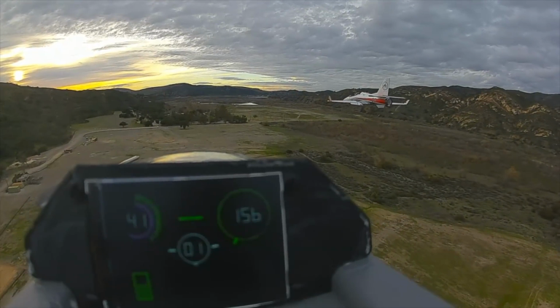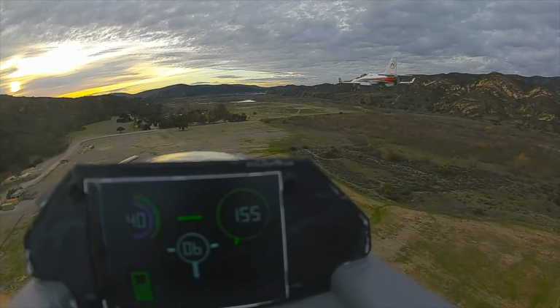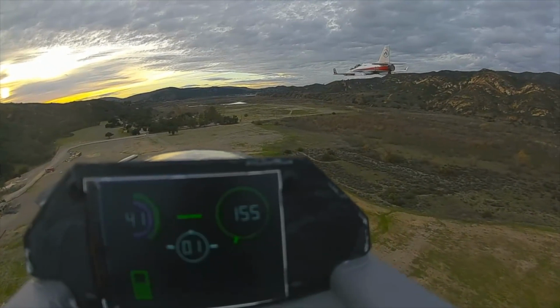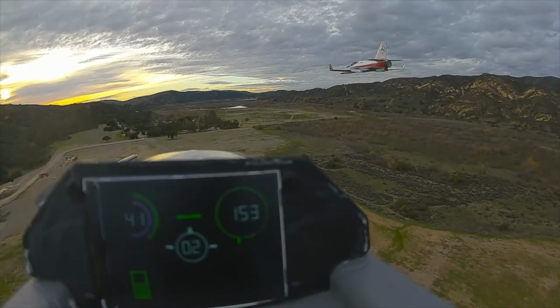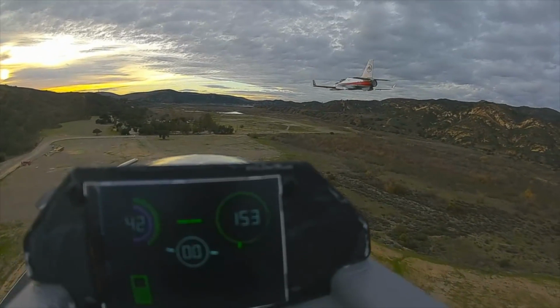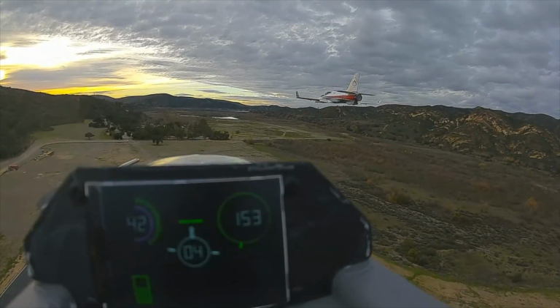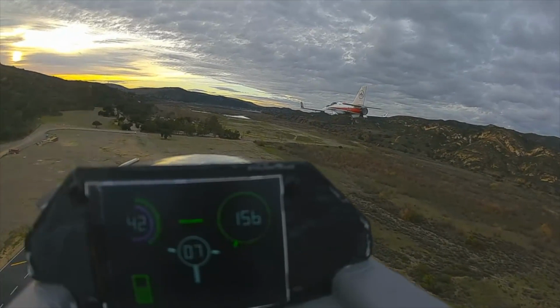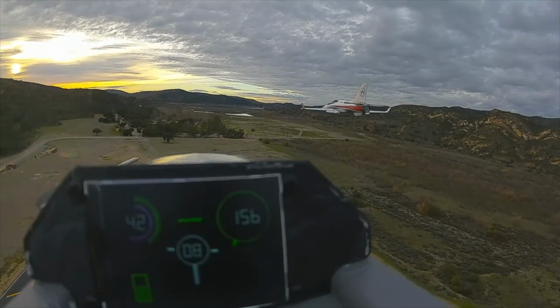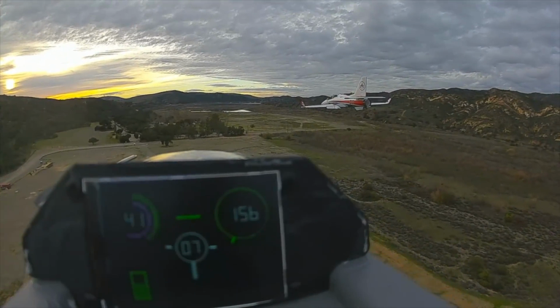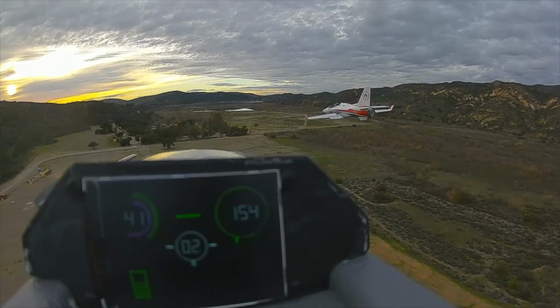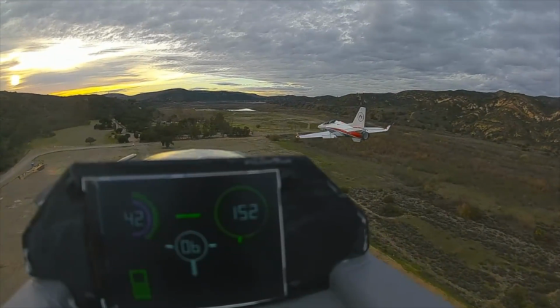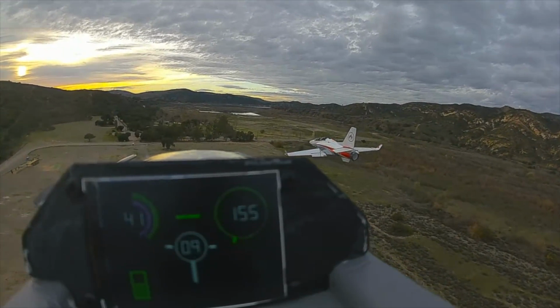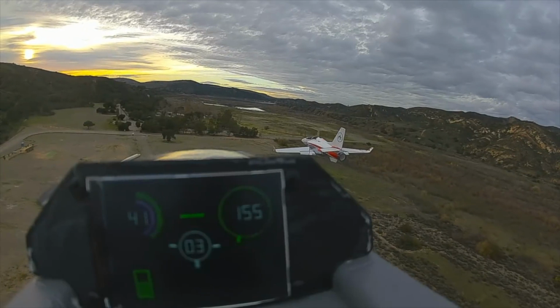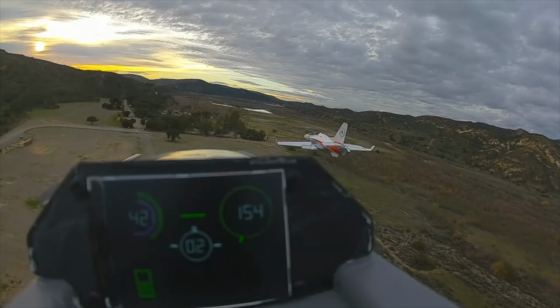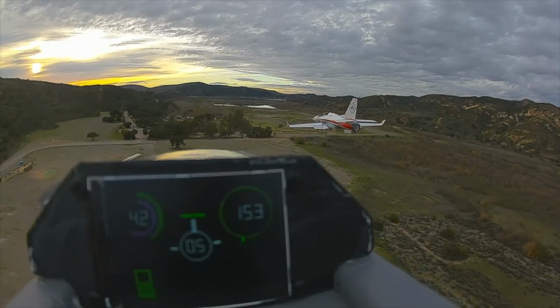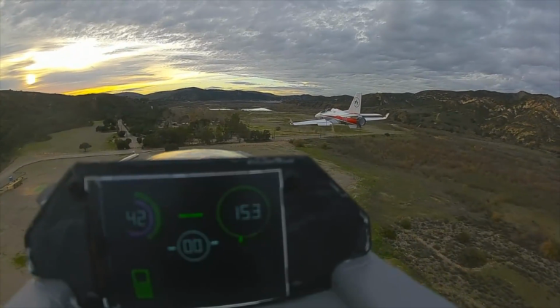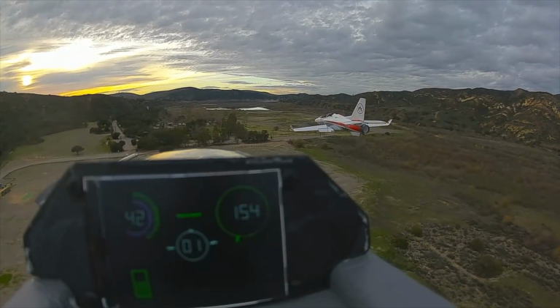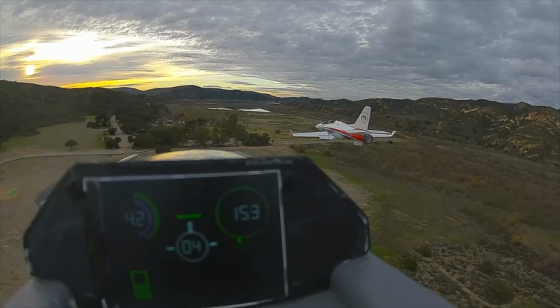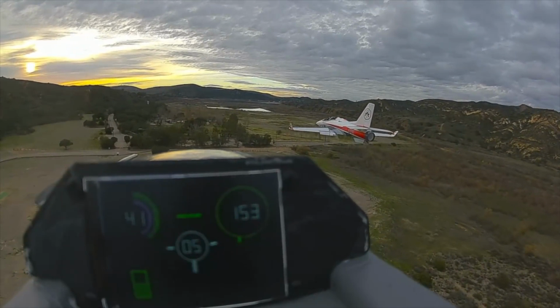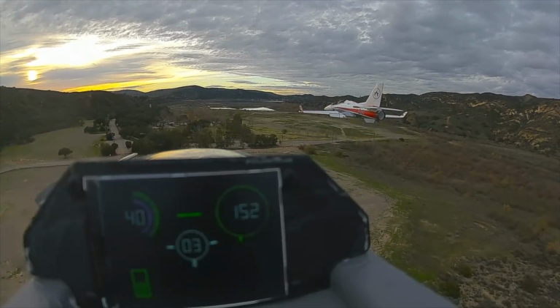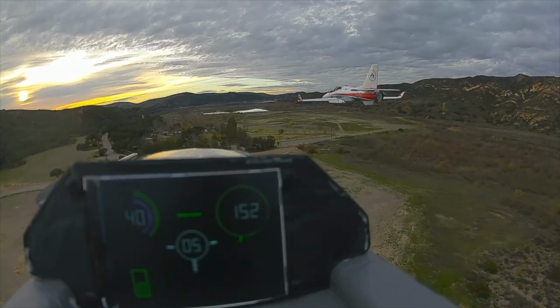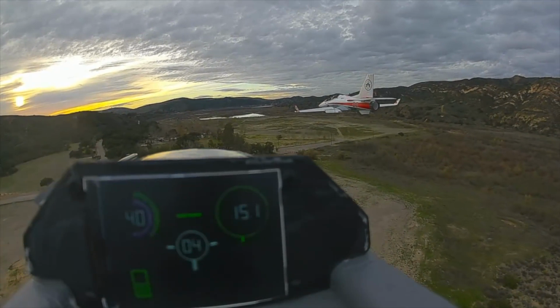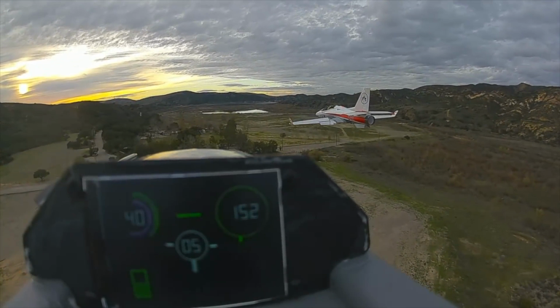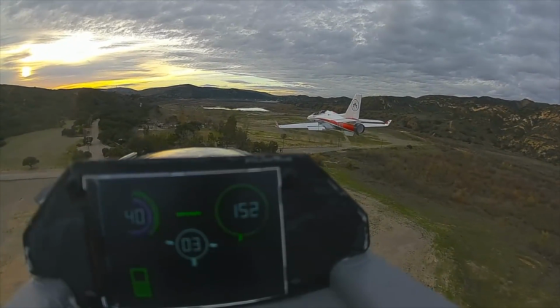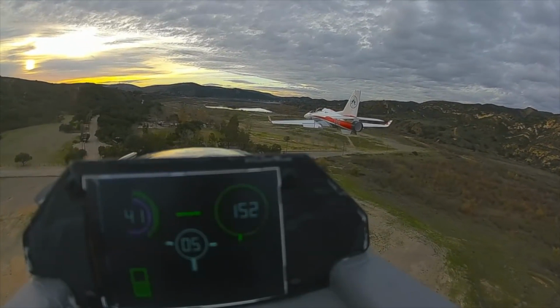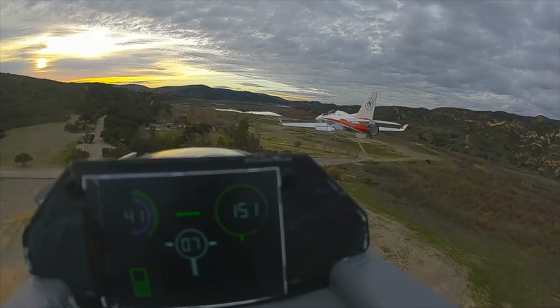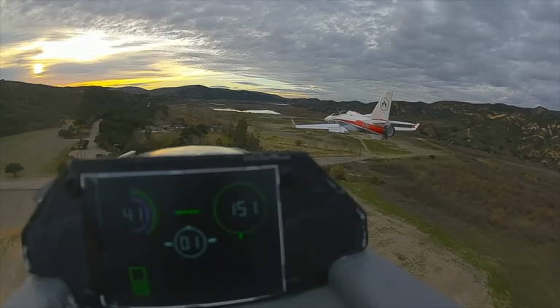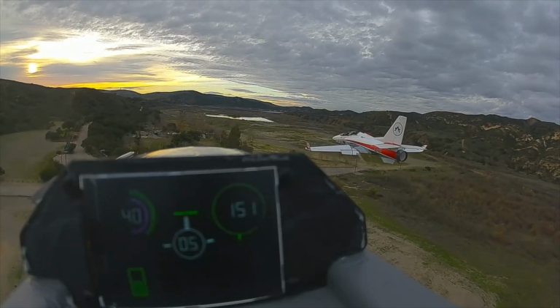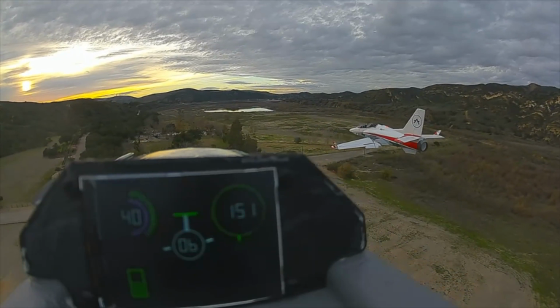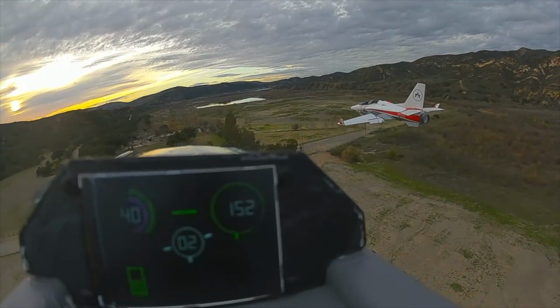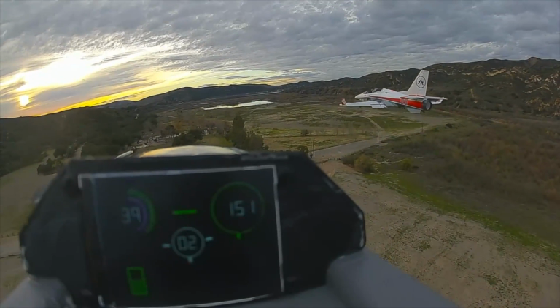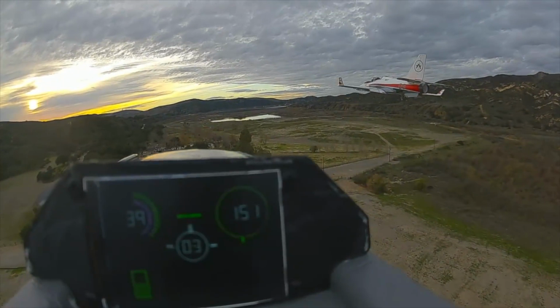Air speed and RPMs are to the left, and altitude is on the right. On the bottom is the remaining battery capacity — please ignore the diagnostic data points in the middle.